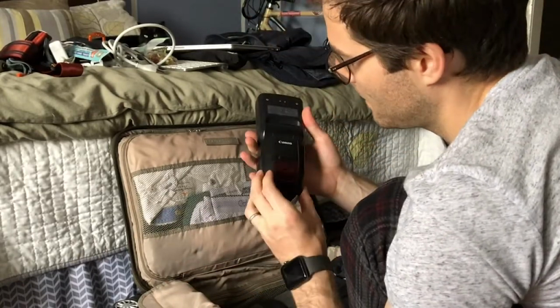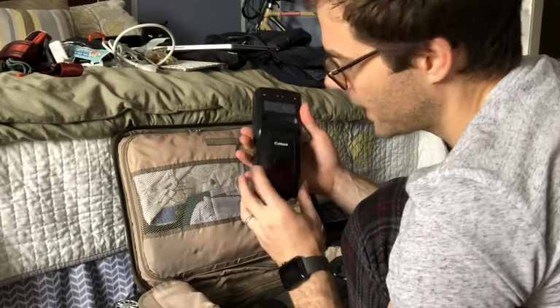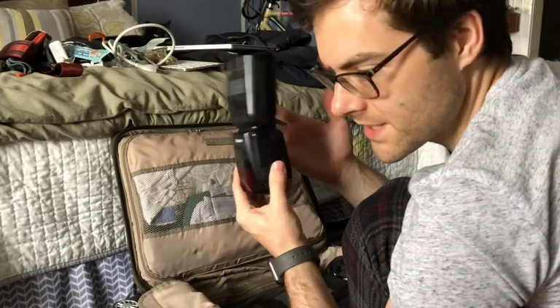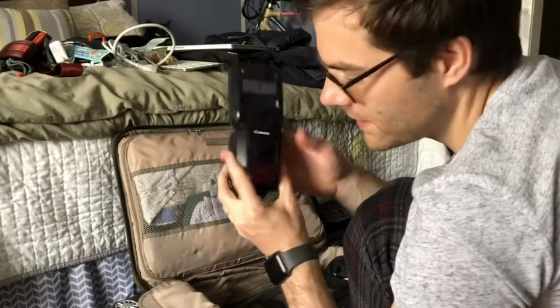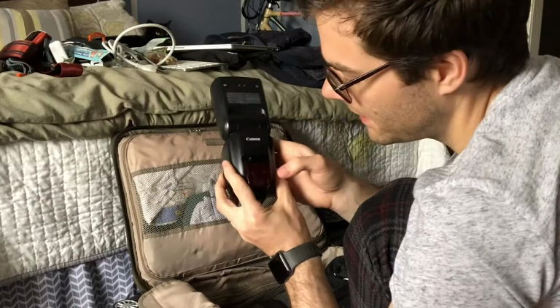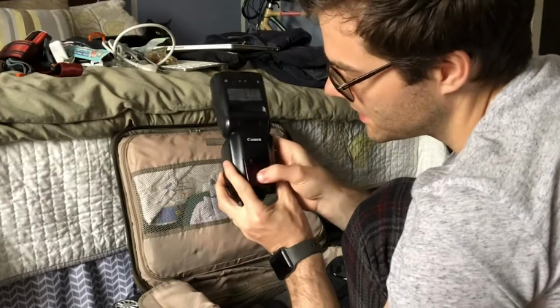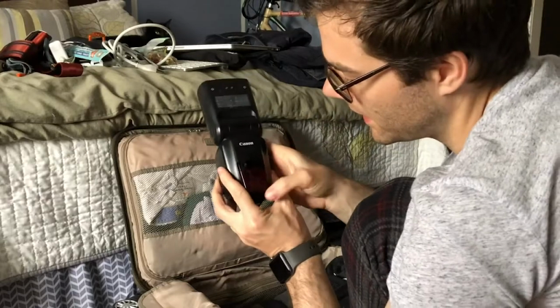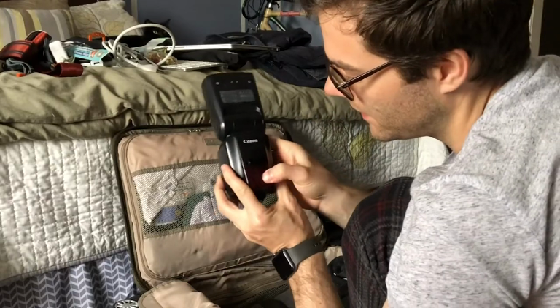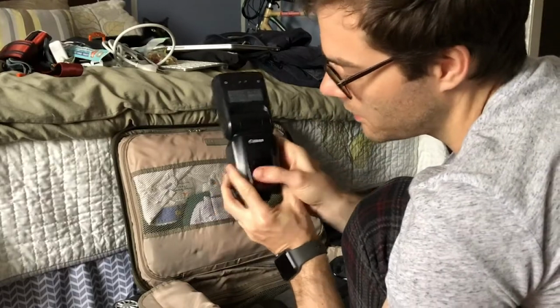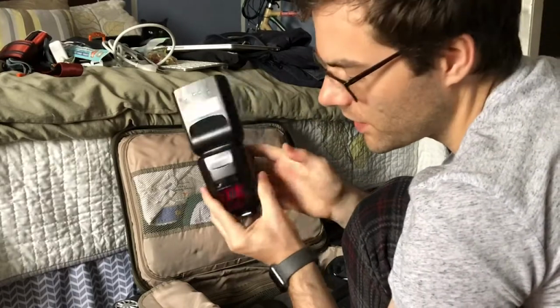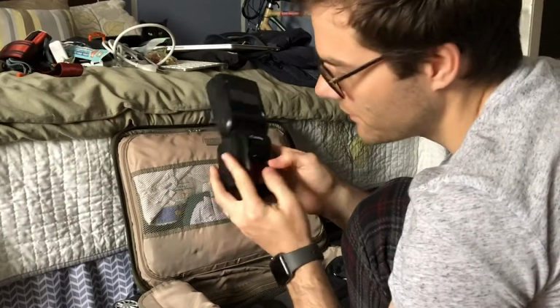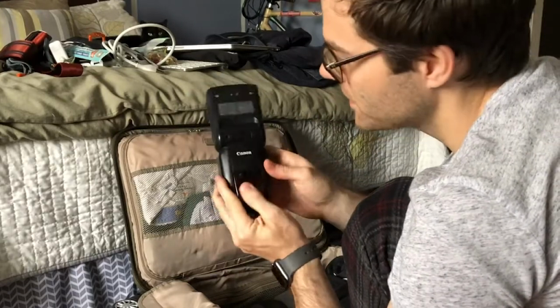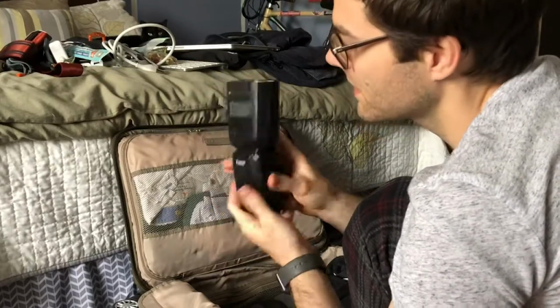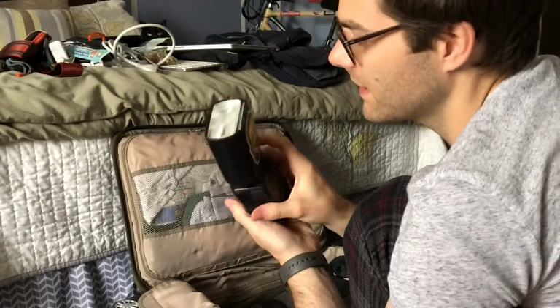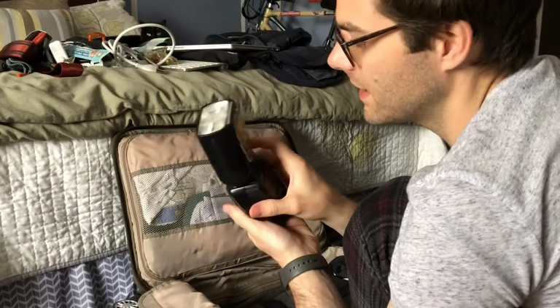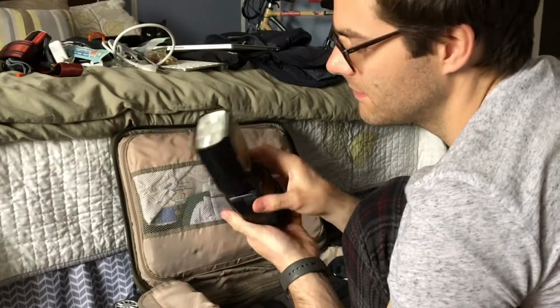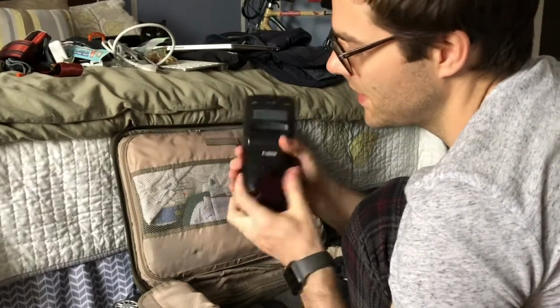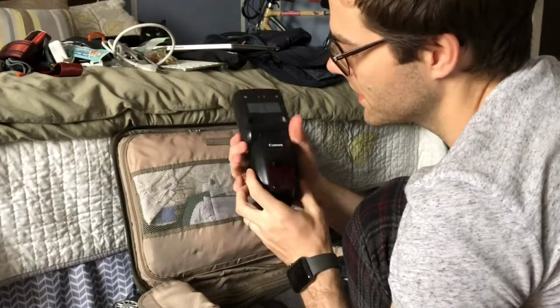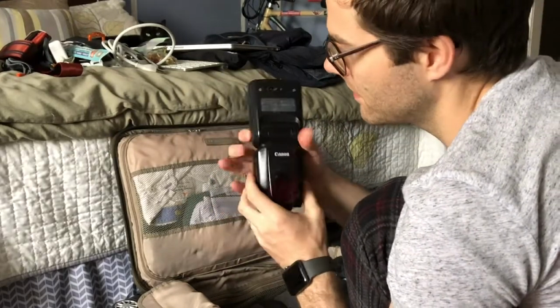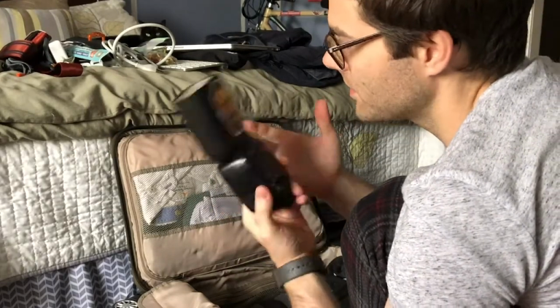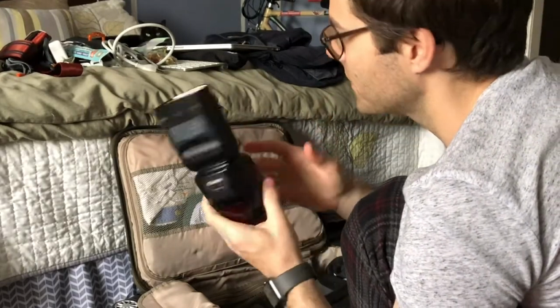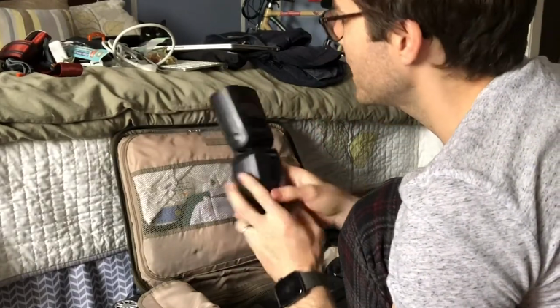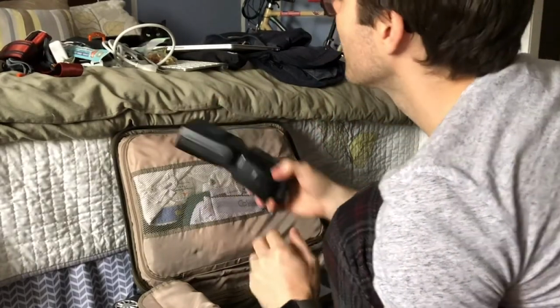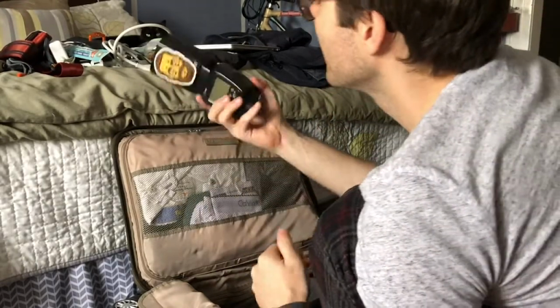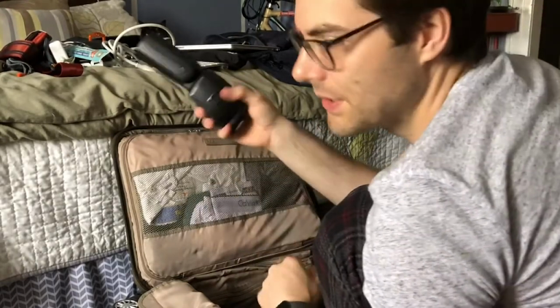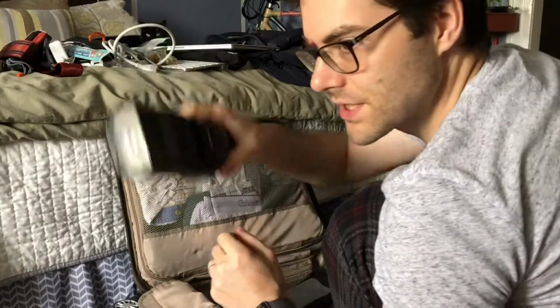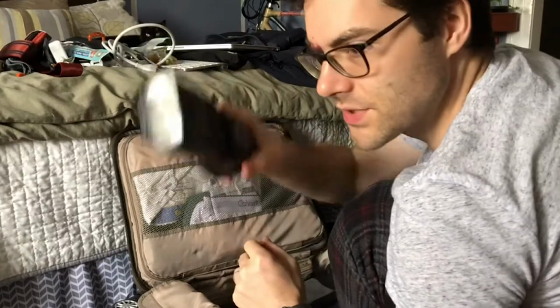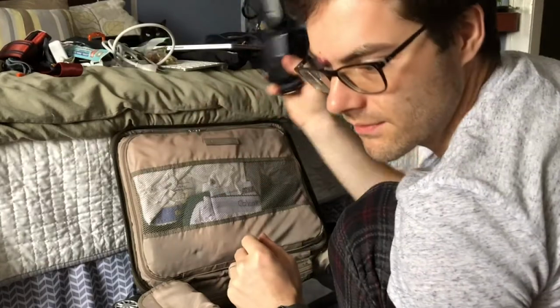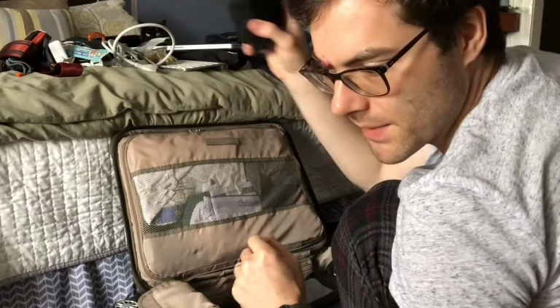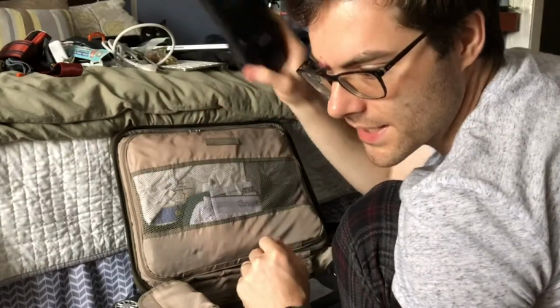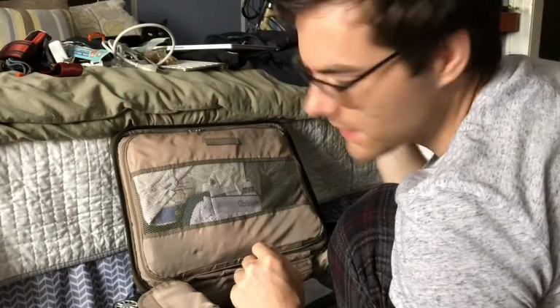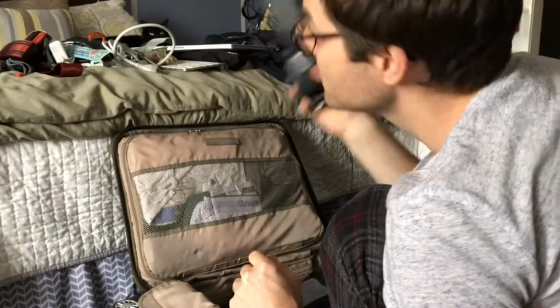My Canon Speedlite got a hell of a lot of use — I used it in almost every shot, and I just used it in my hands like this.